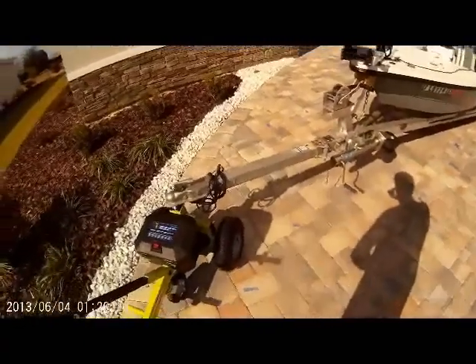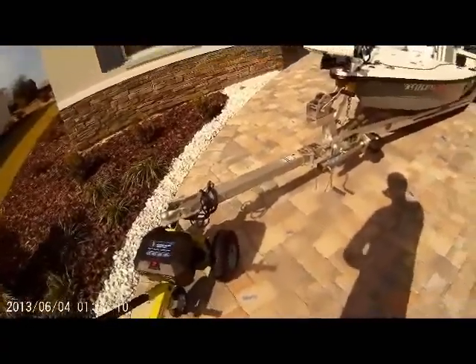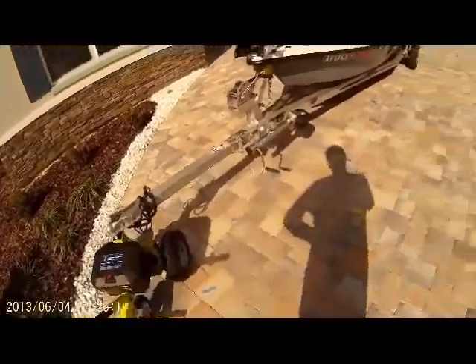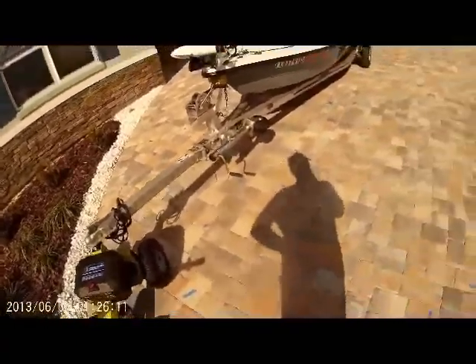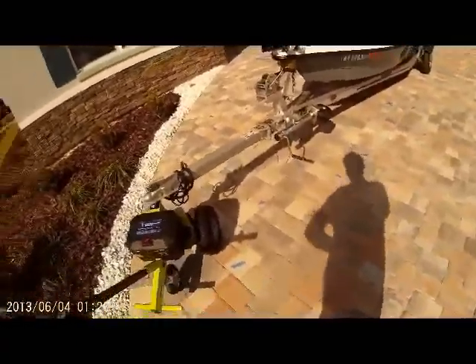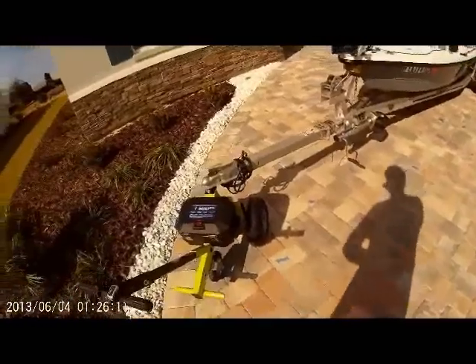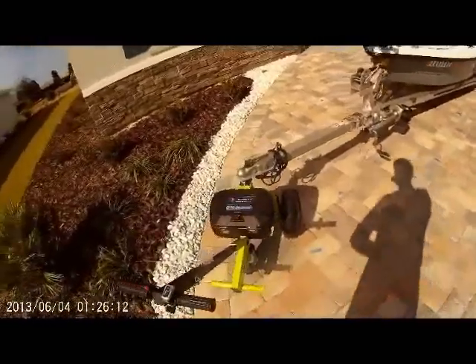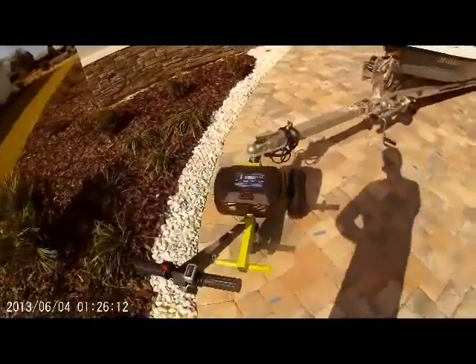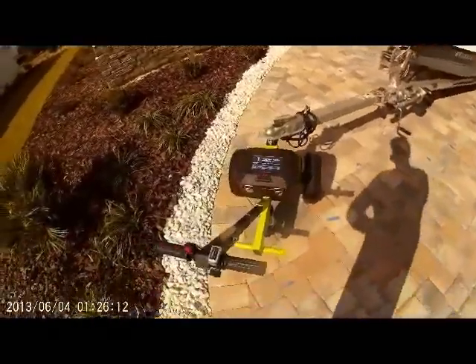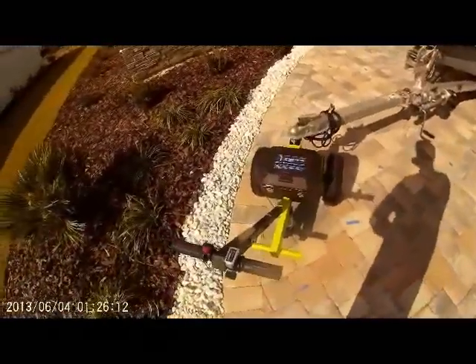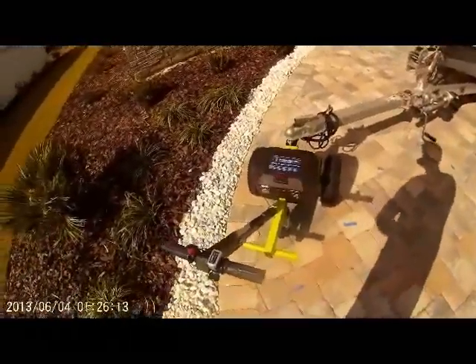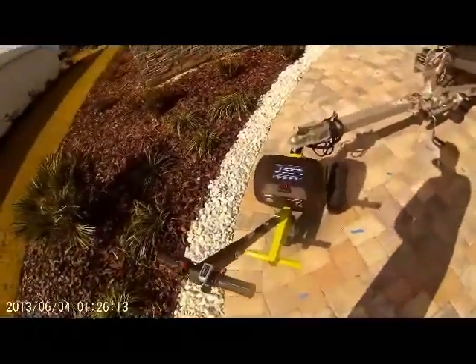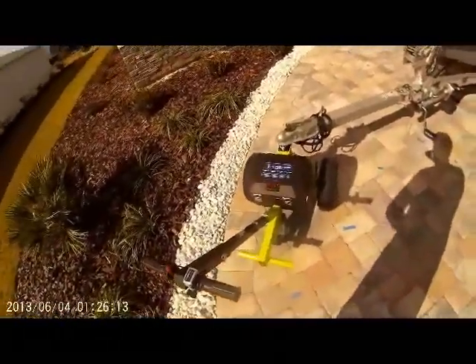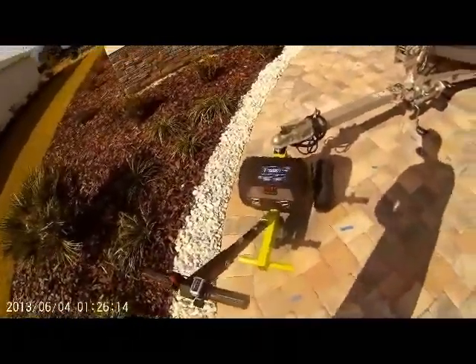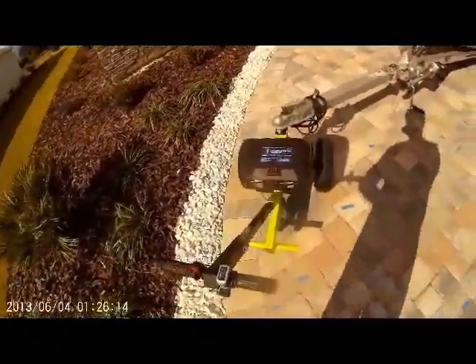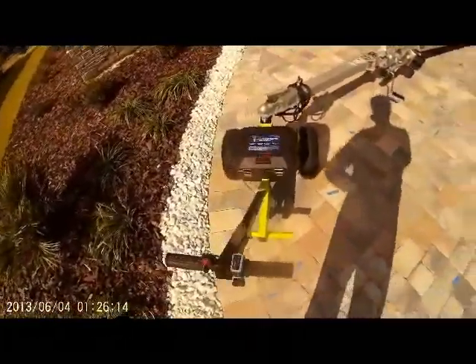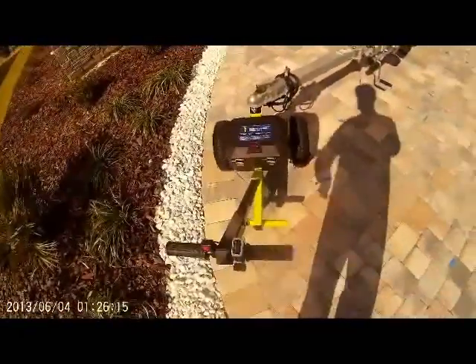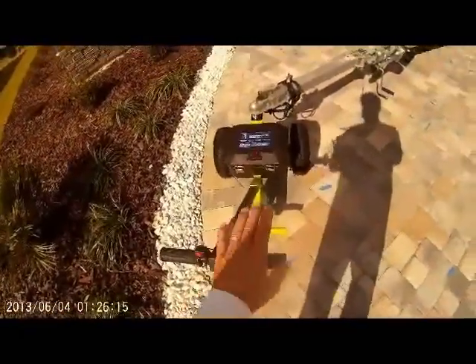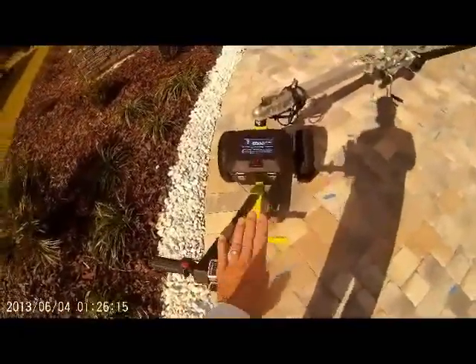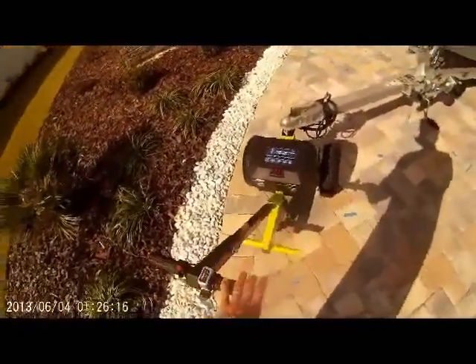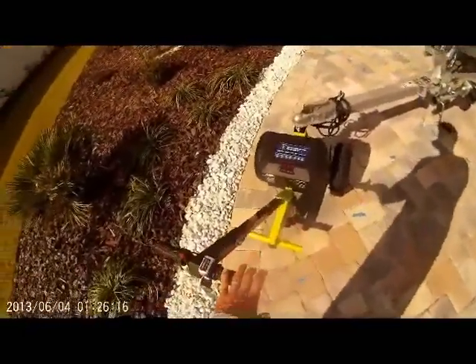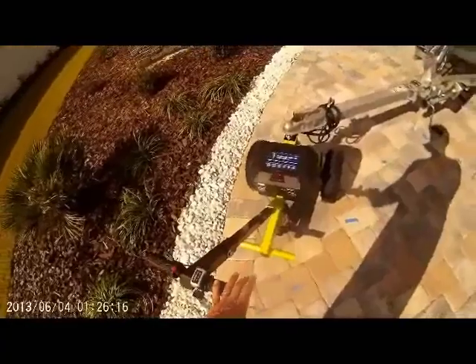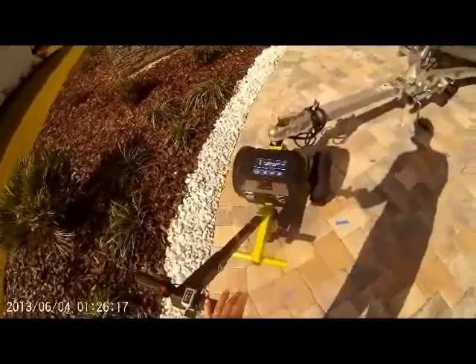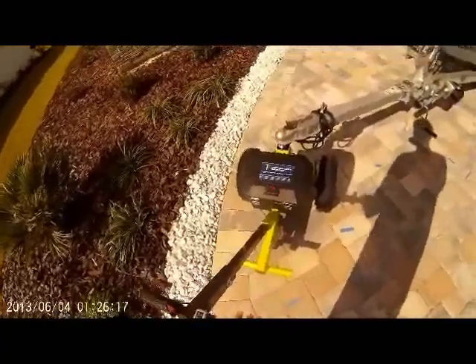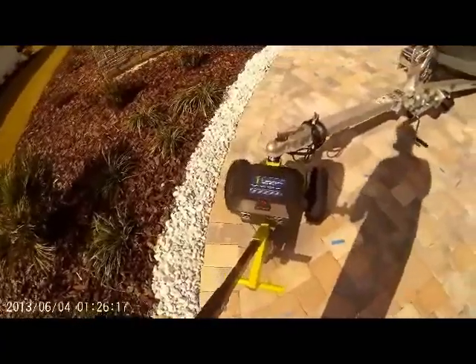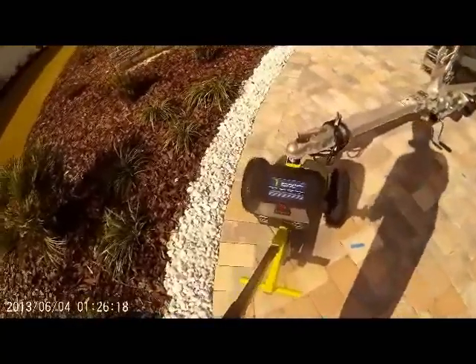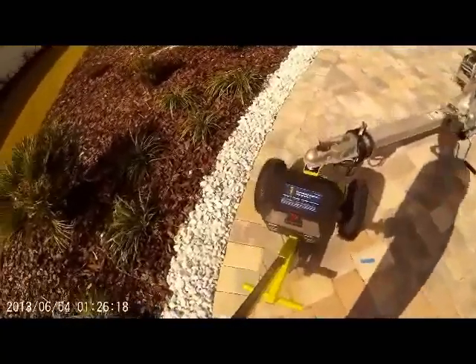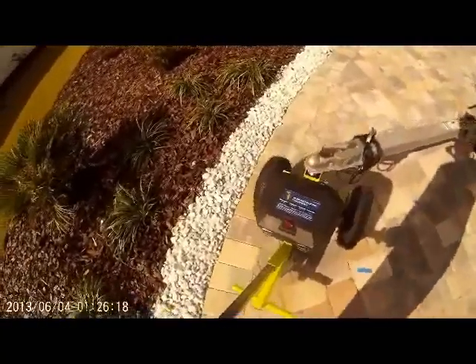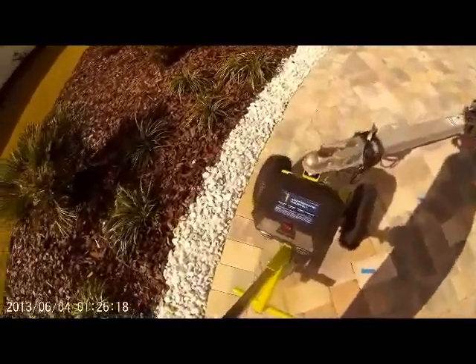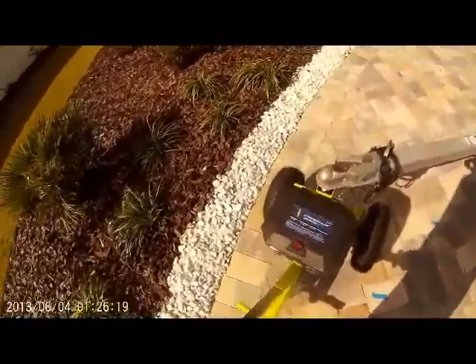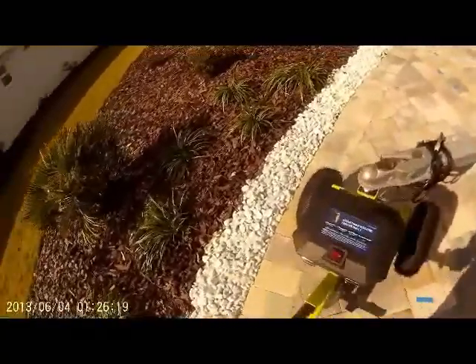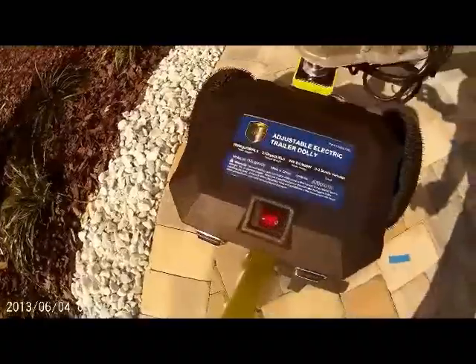So what I recently bought for $855 total is the TowTuff Adjustable Electronic Trailer Dolly.